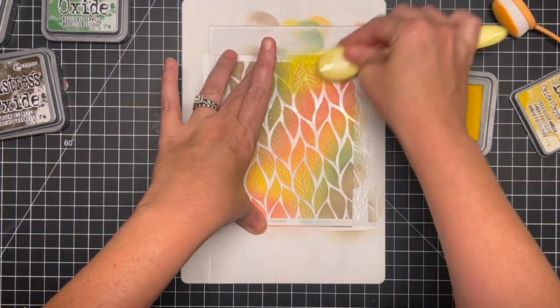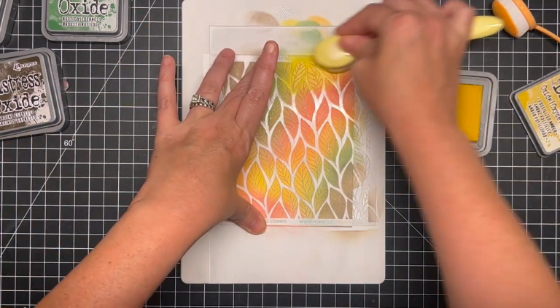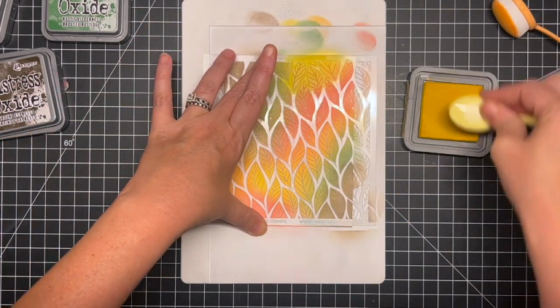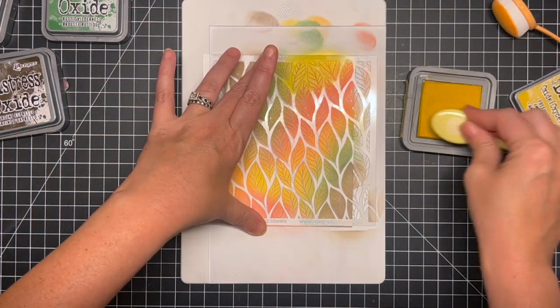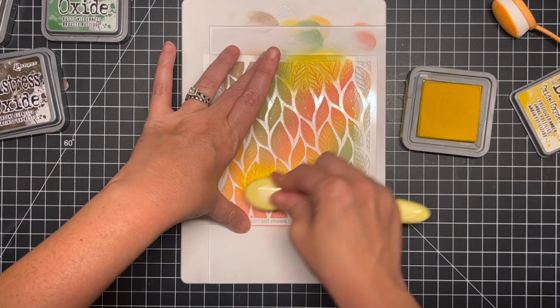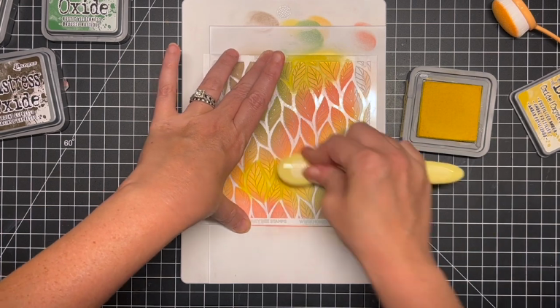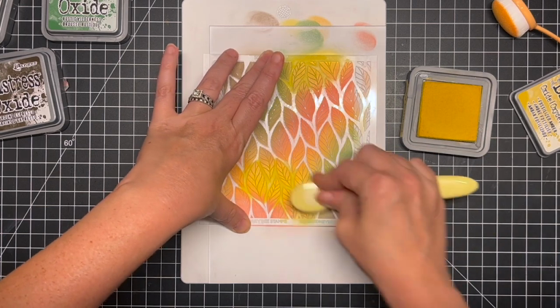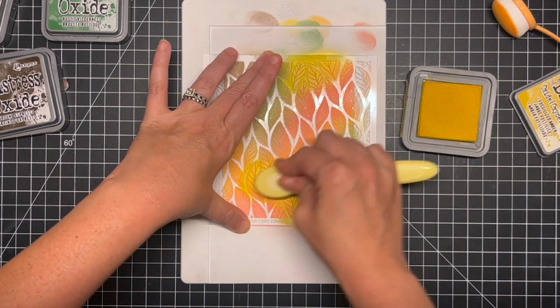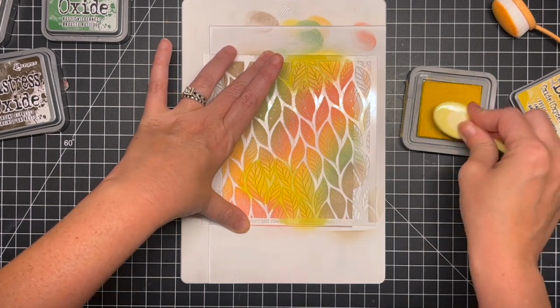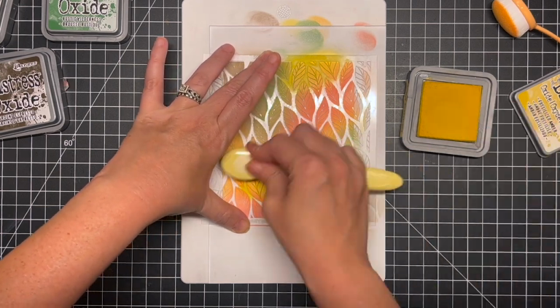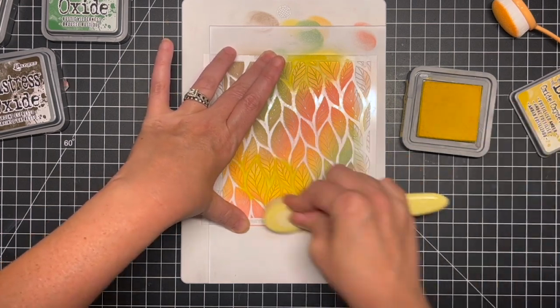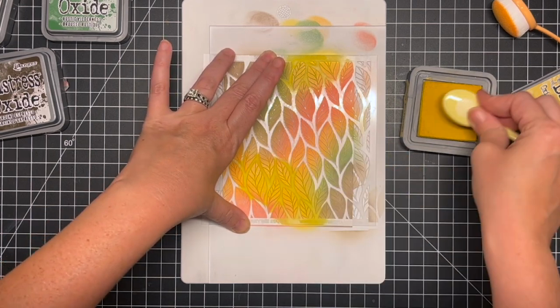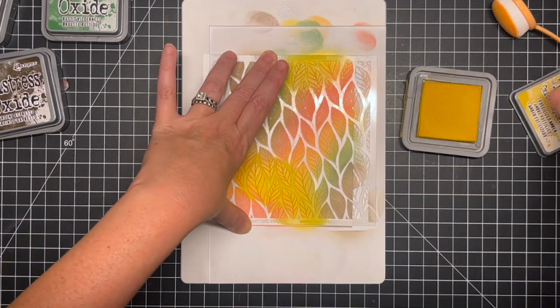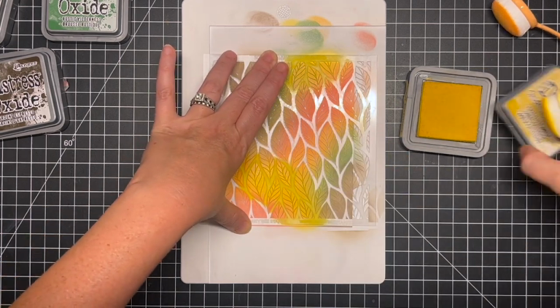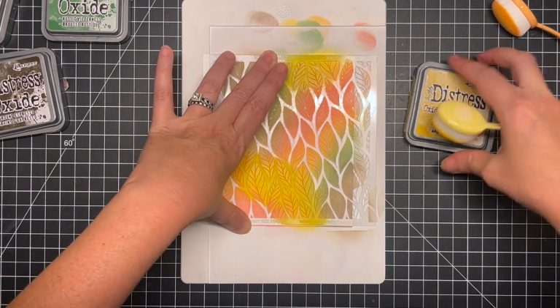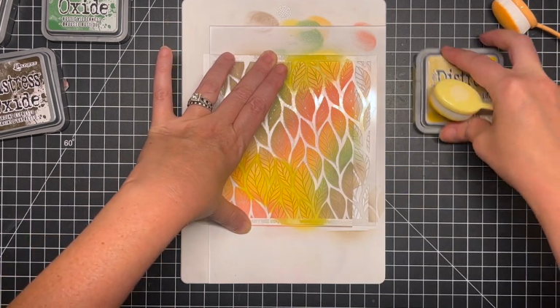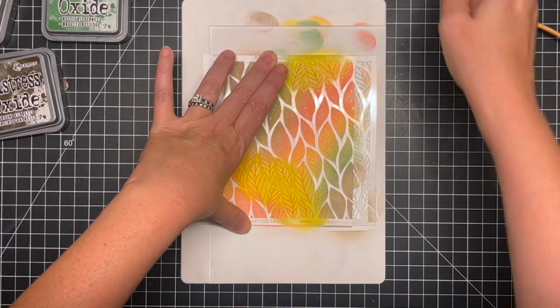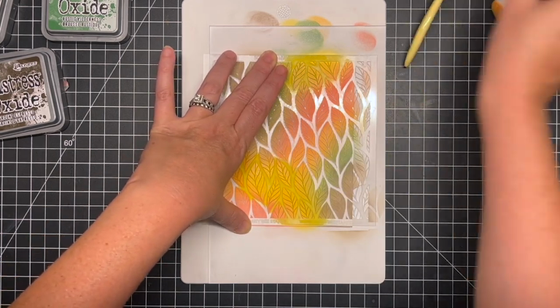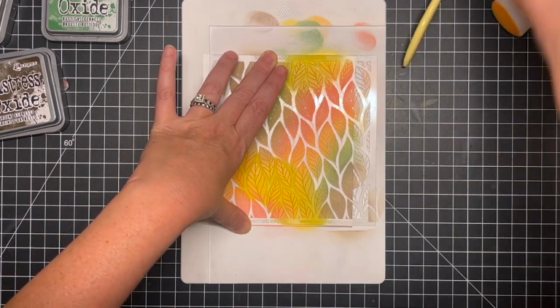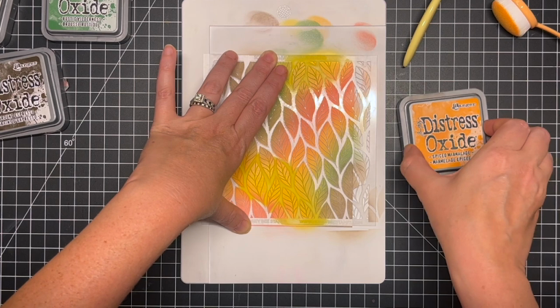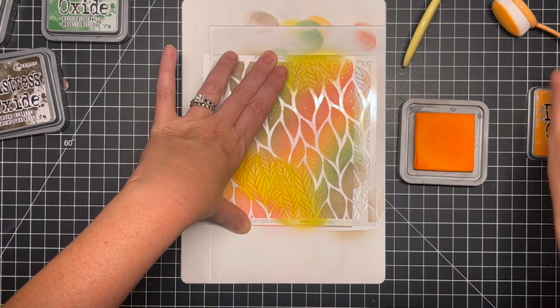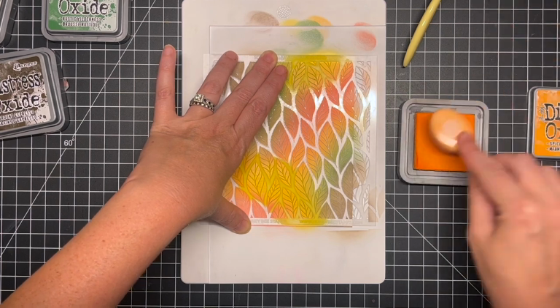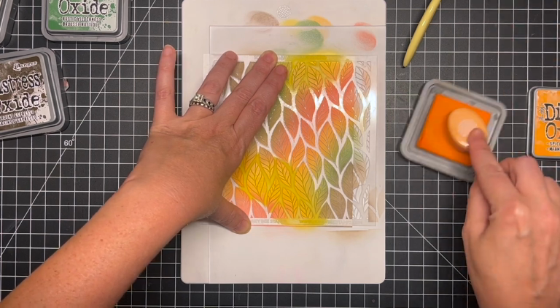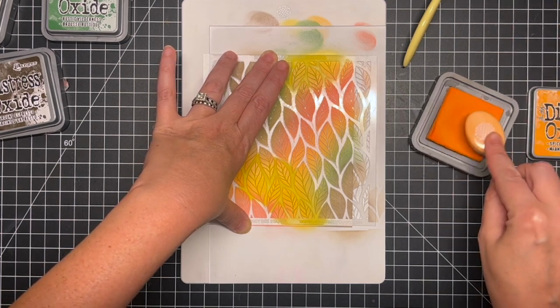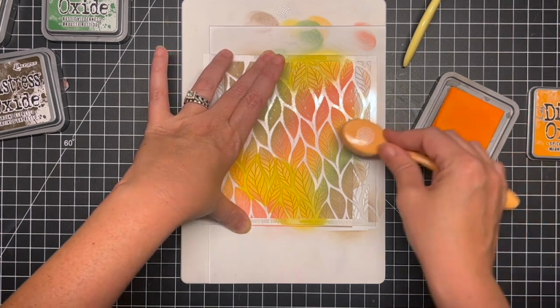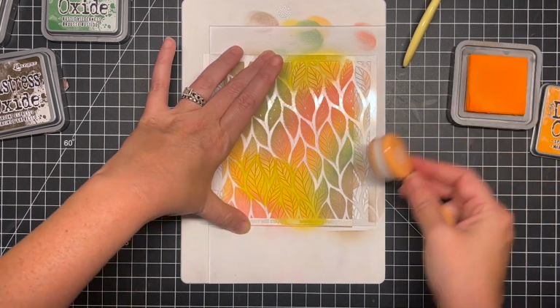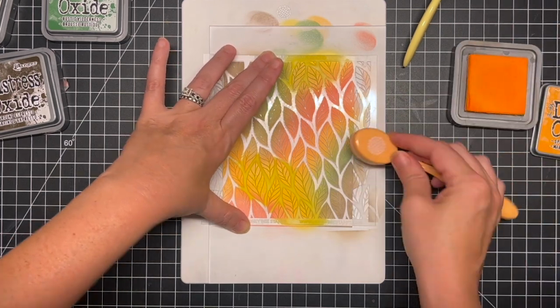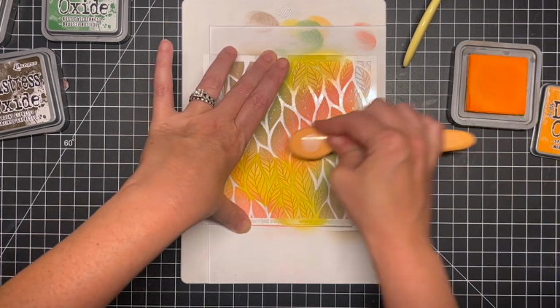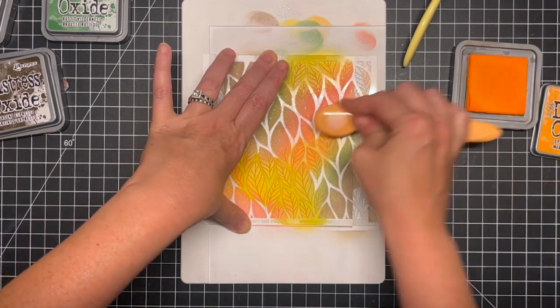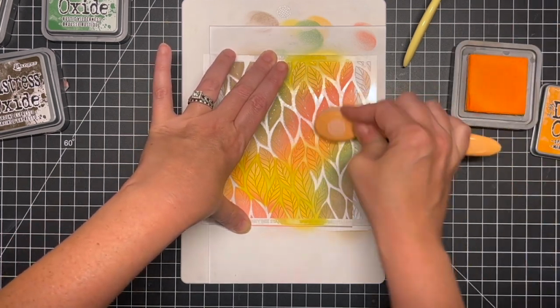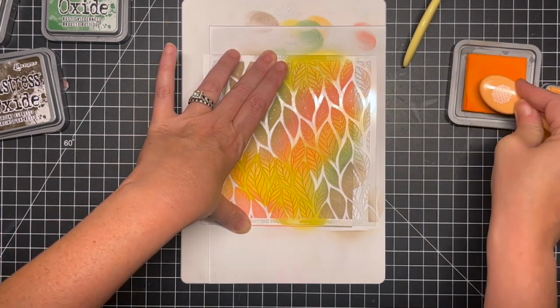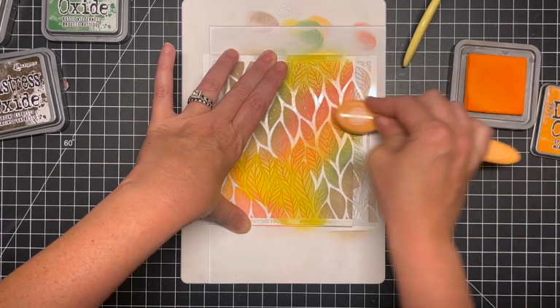I'm going to go into my yellow areas and you can see I'm trying to go in with a heavier hand, just to intensify that color so that it stands out against the lighter colors that we used earlier.